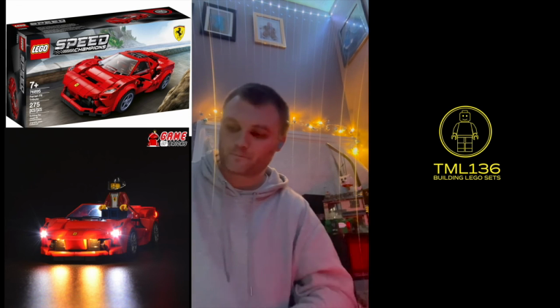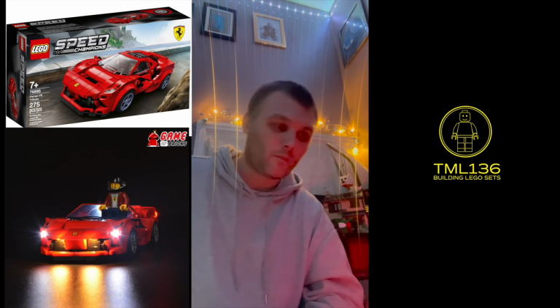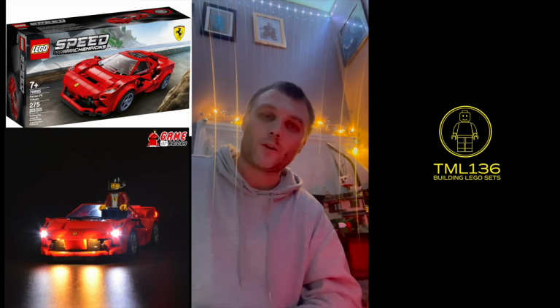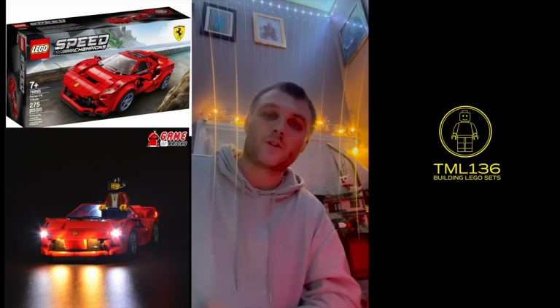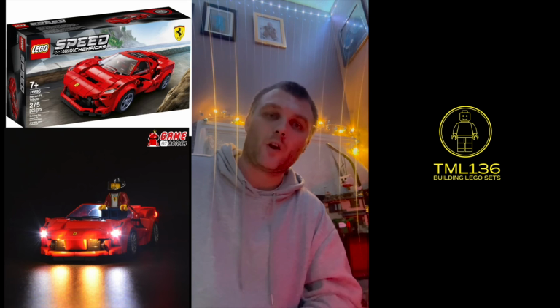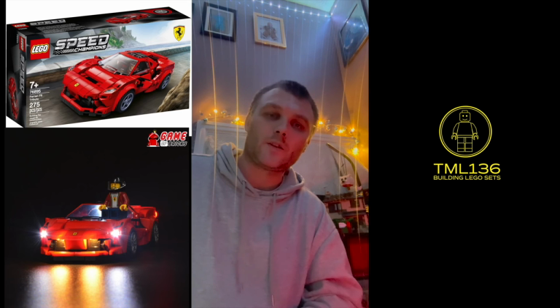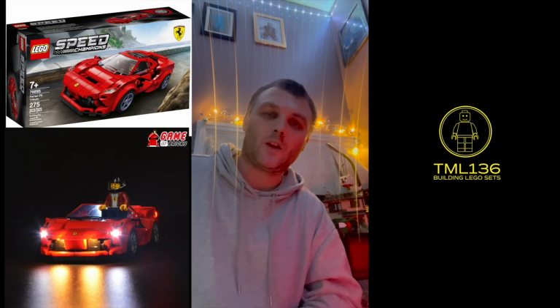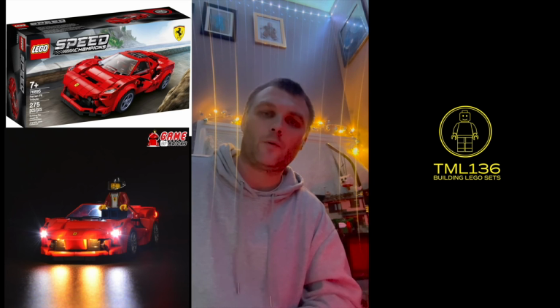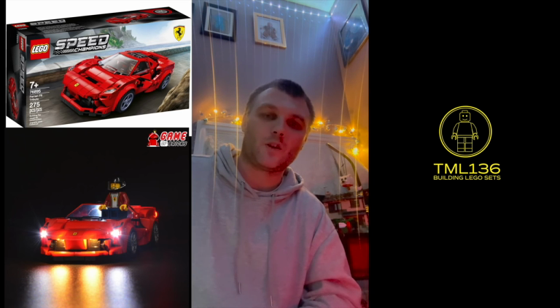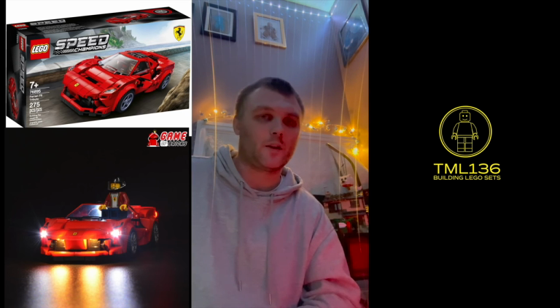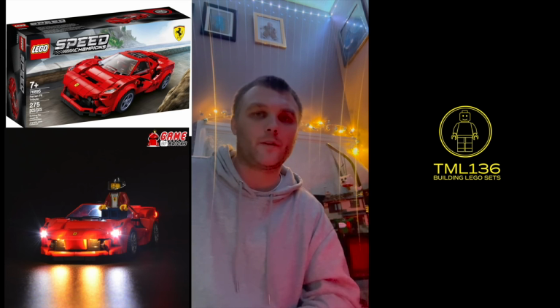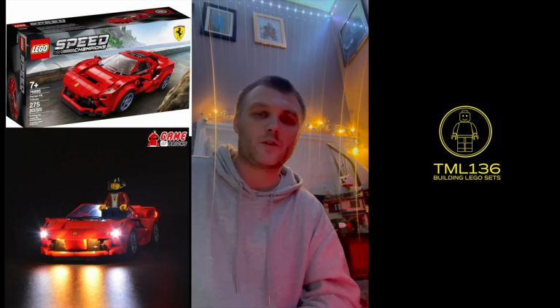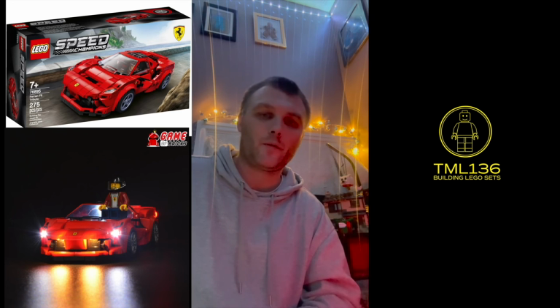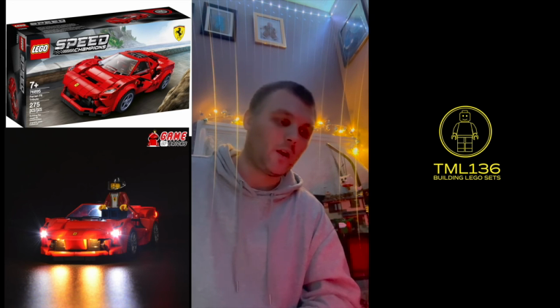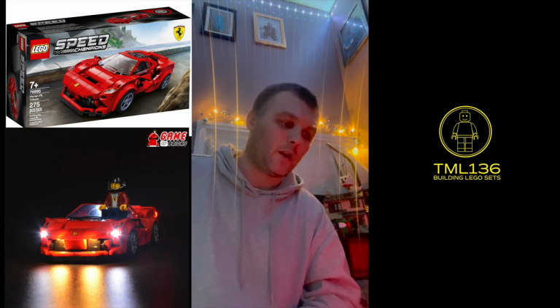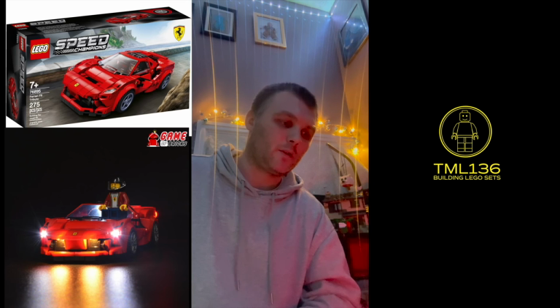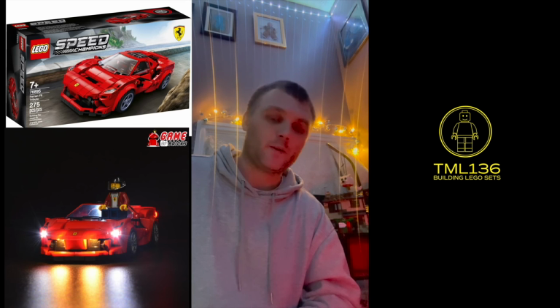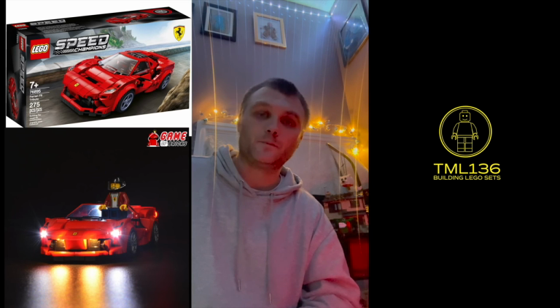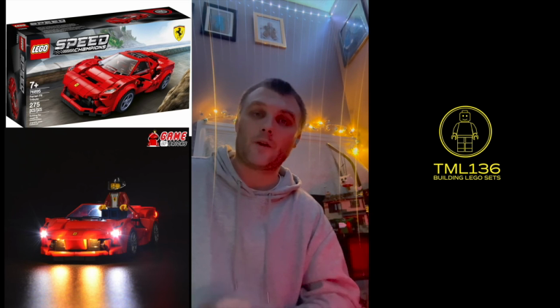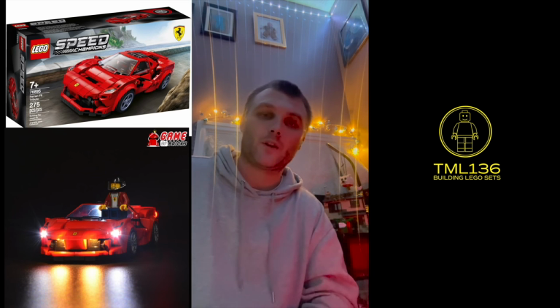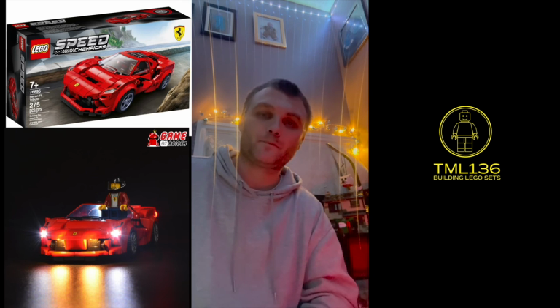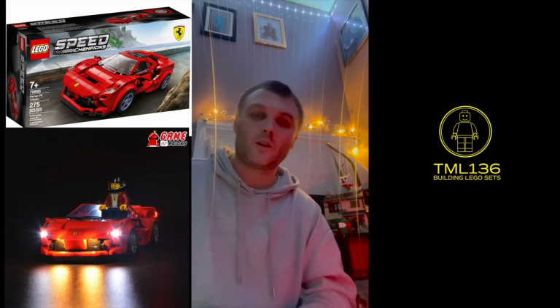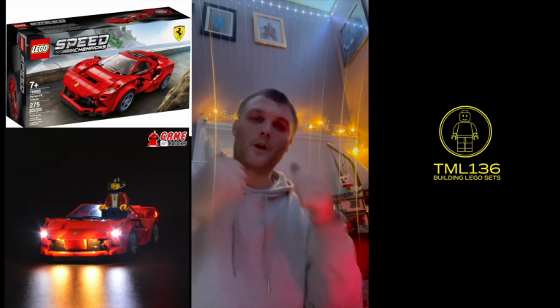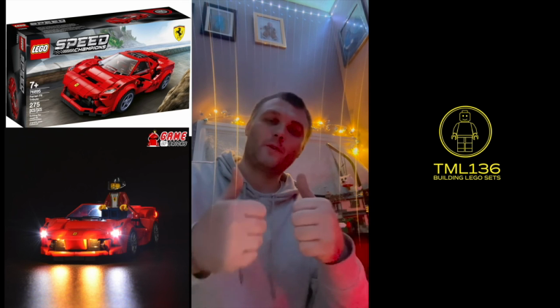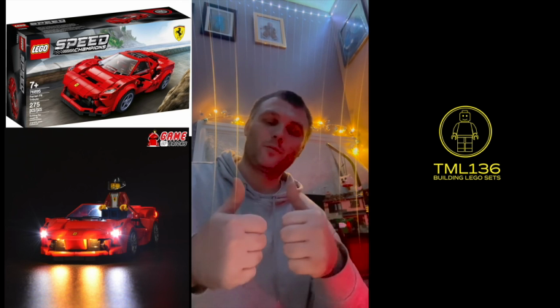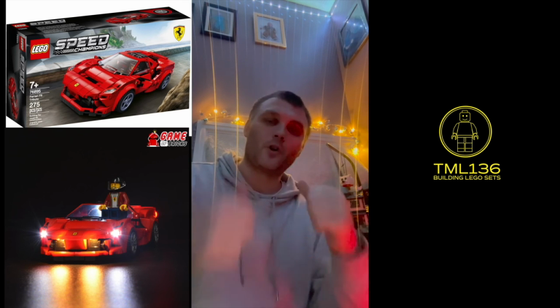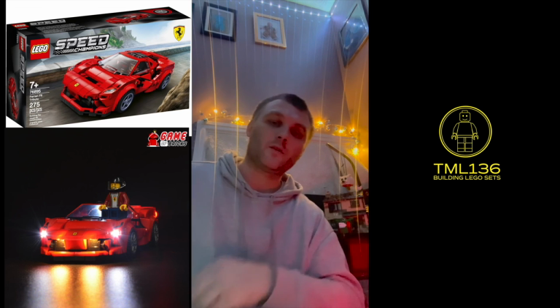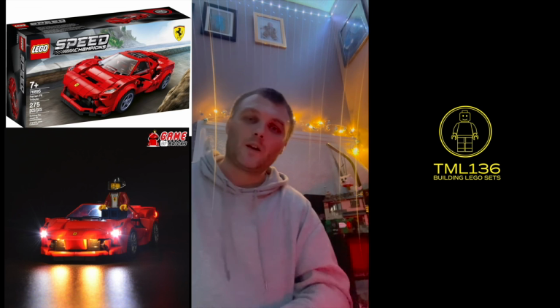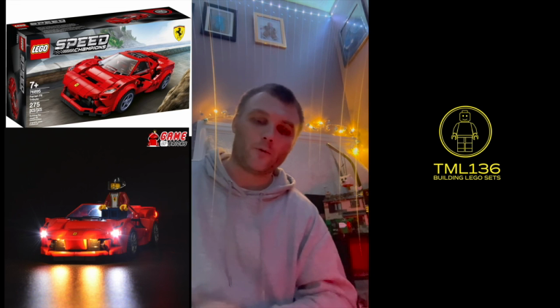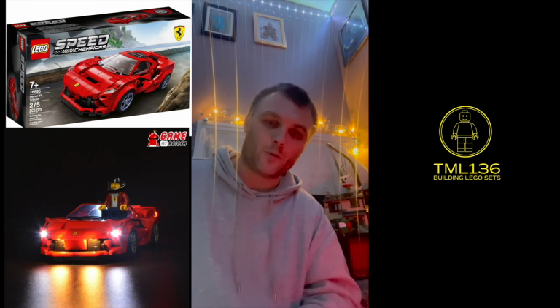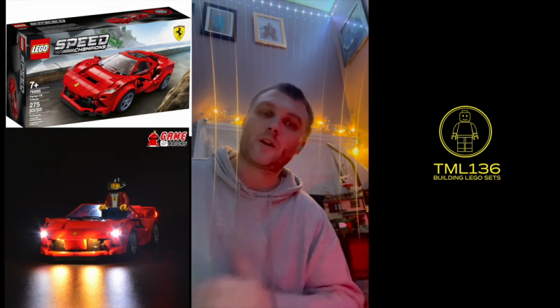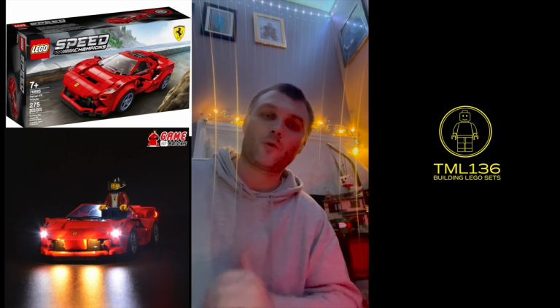I do have a discount code — it's TML136, which gives you 15% off. If you like this content, give it a big thumbs up and drop a comment. I do like reading people's comments and I also reply.